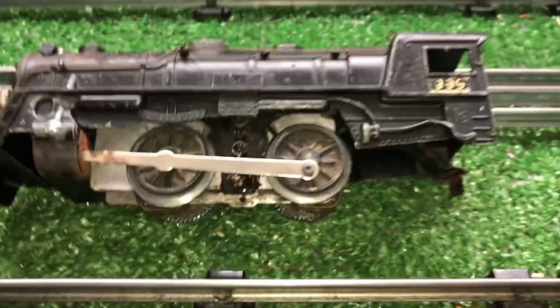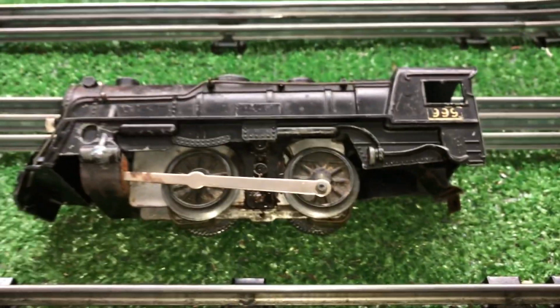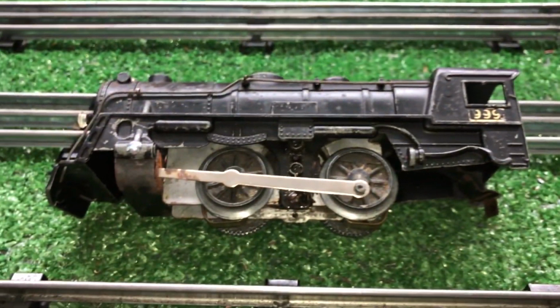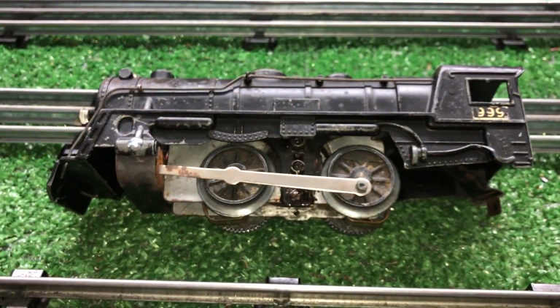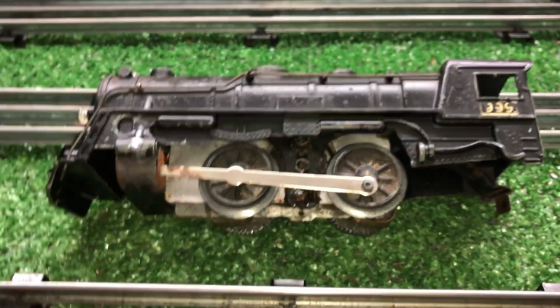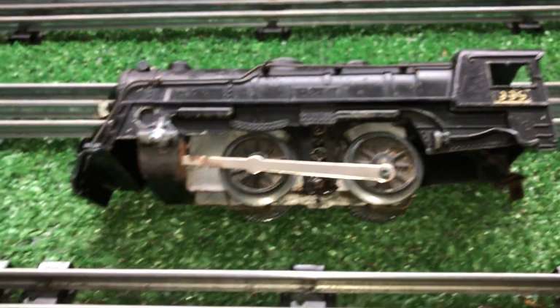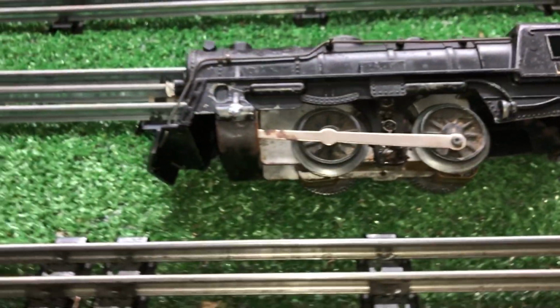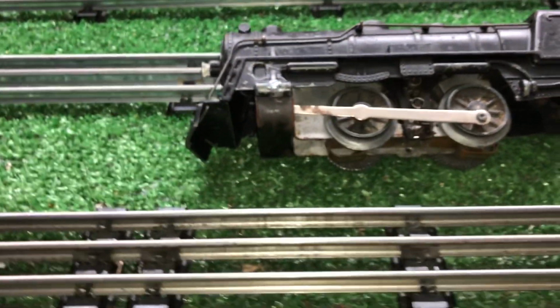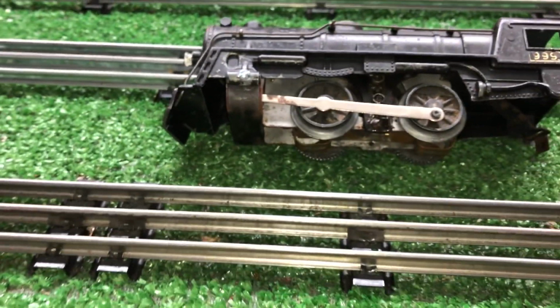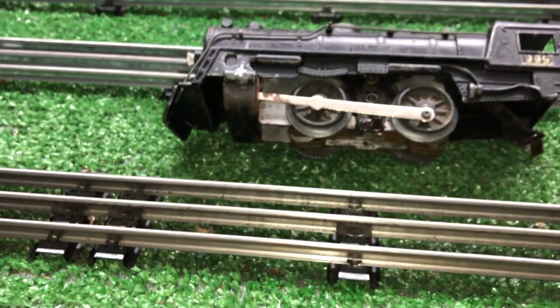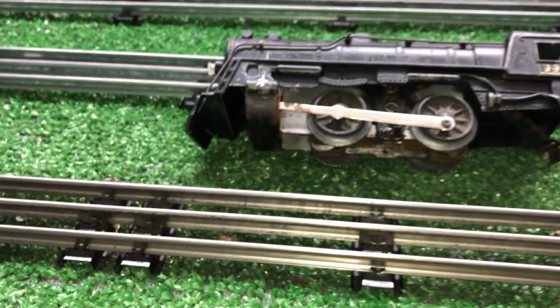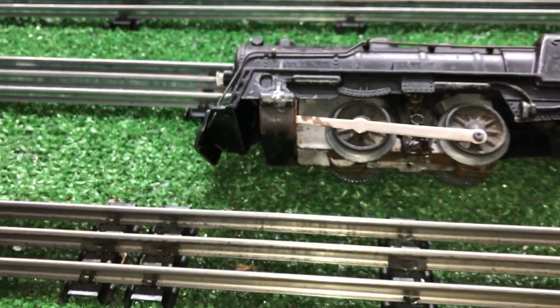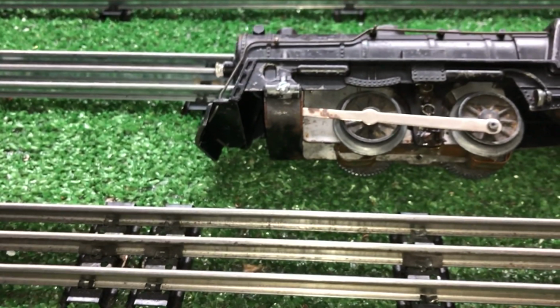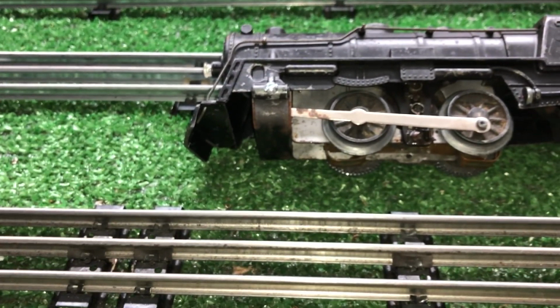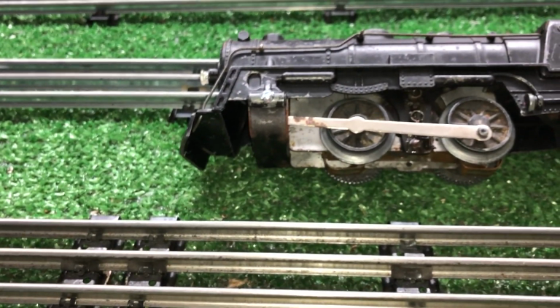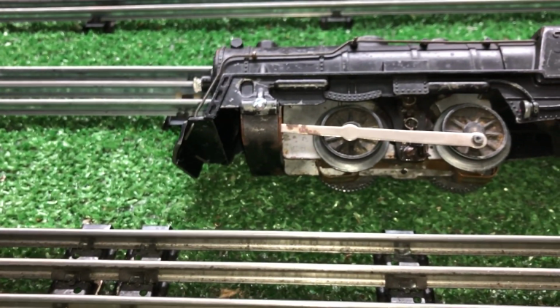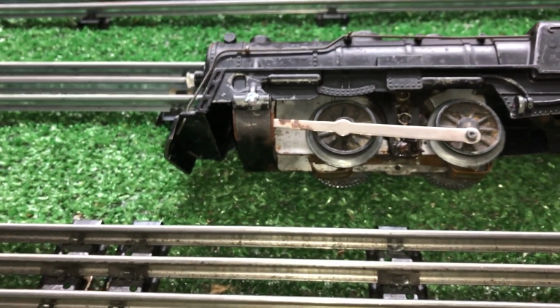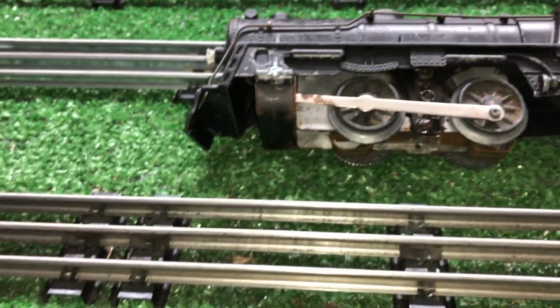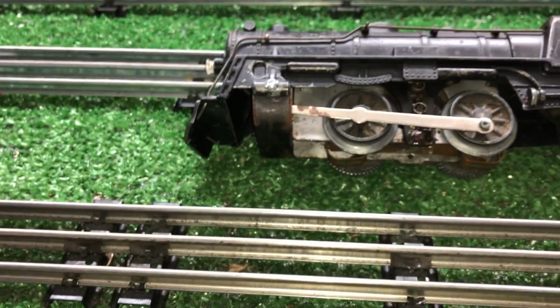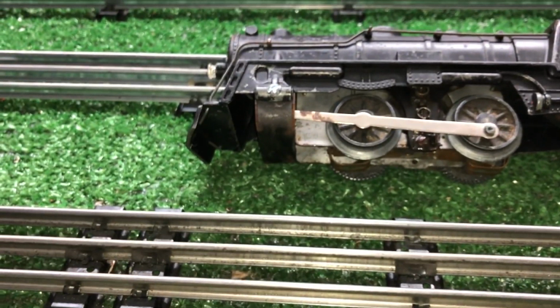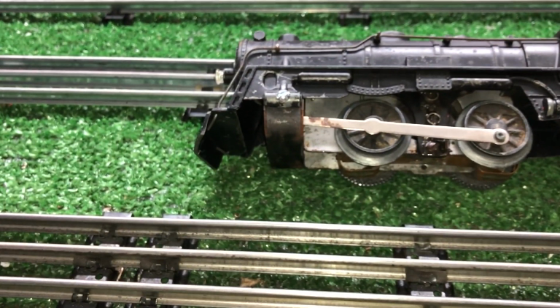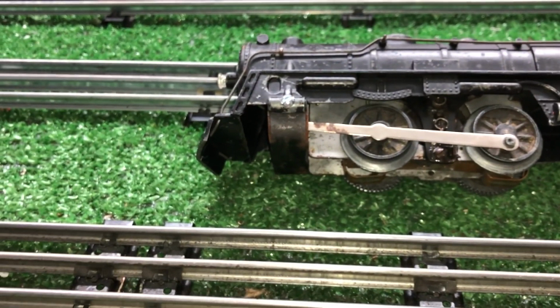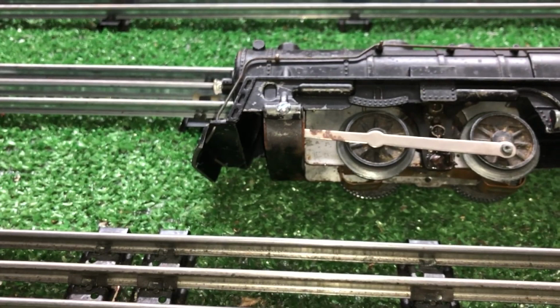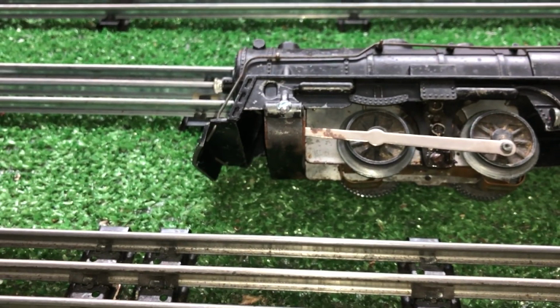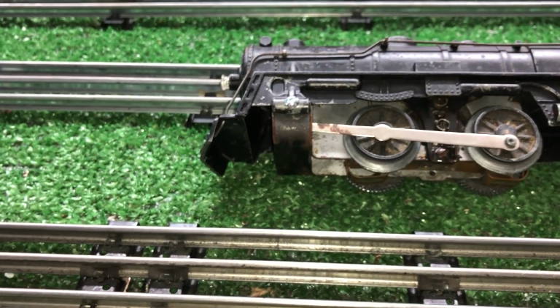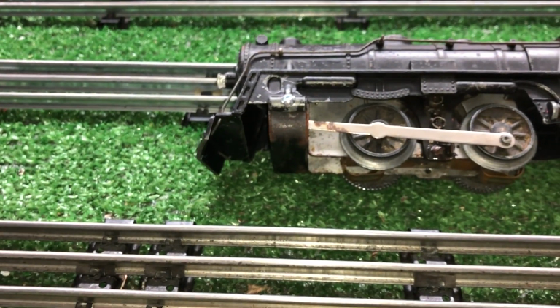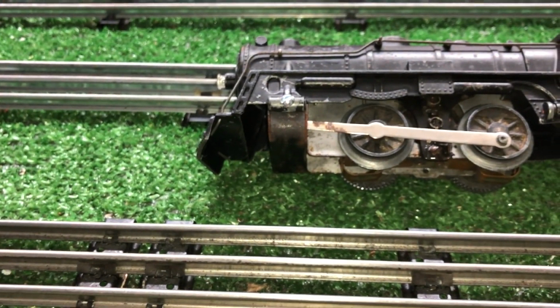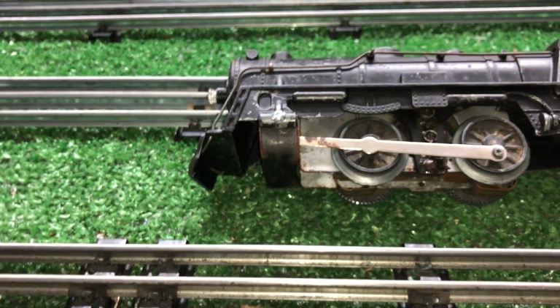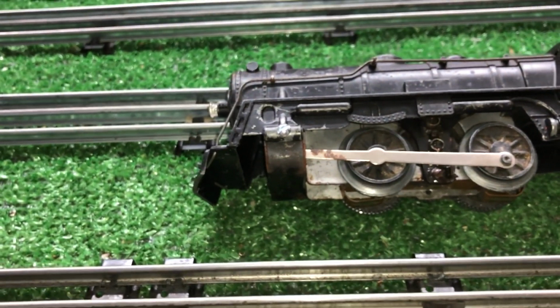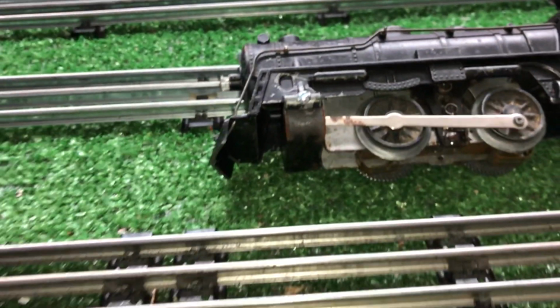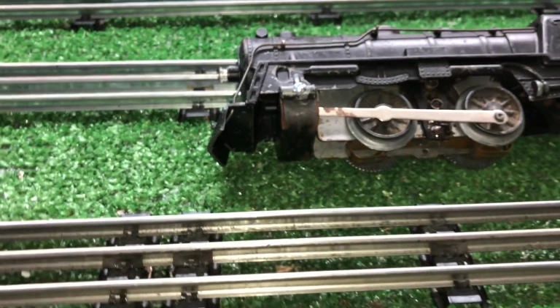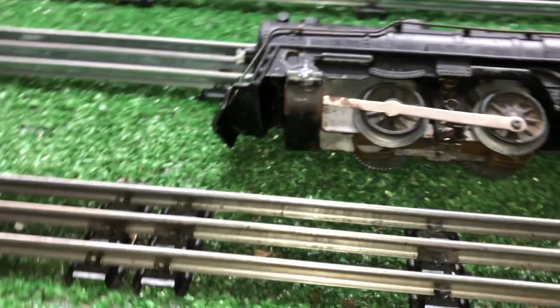Greetings, Benjamin J. from Ben's Trains with another in the series. I wanted to do one last video on part of that Canadian Pacific. This is the motor that was in that Canadian Pacific — it was so terribly rusted.